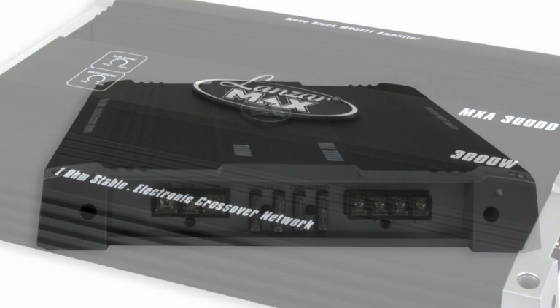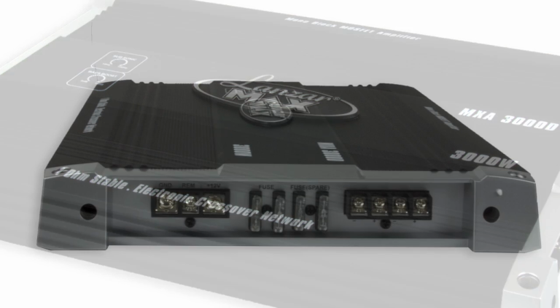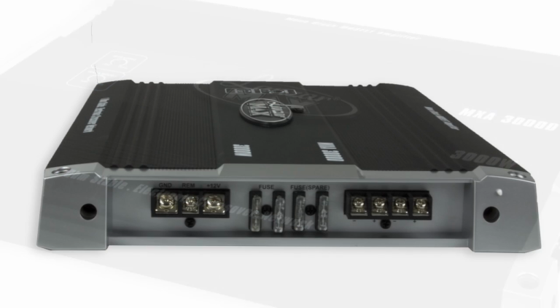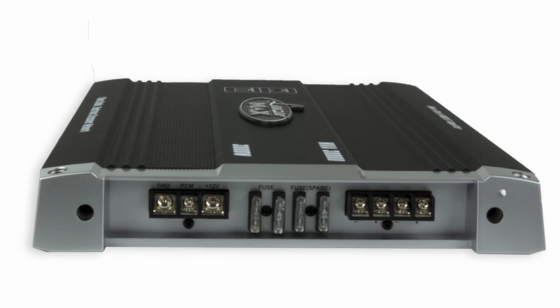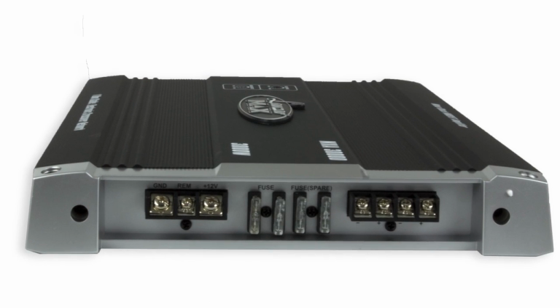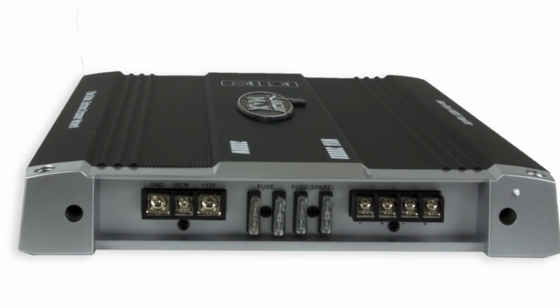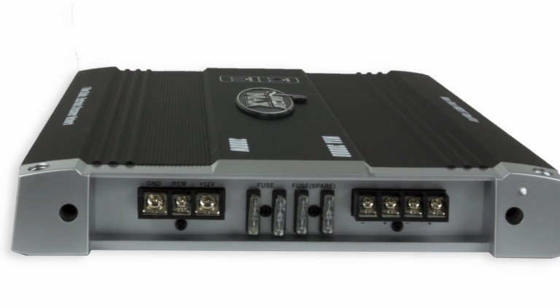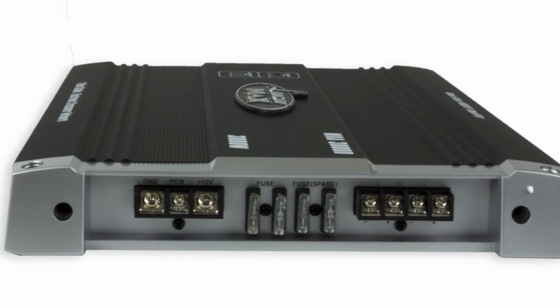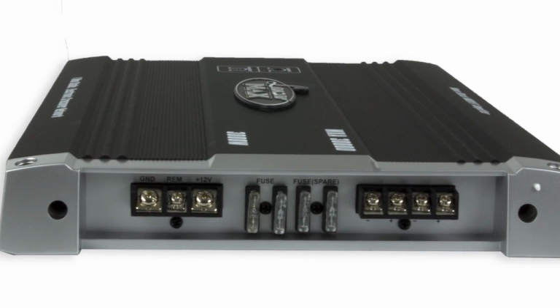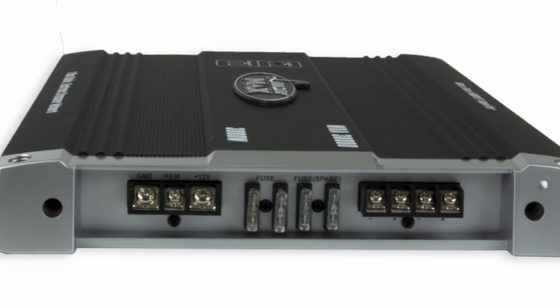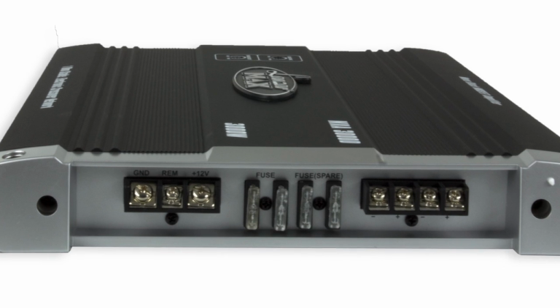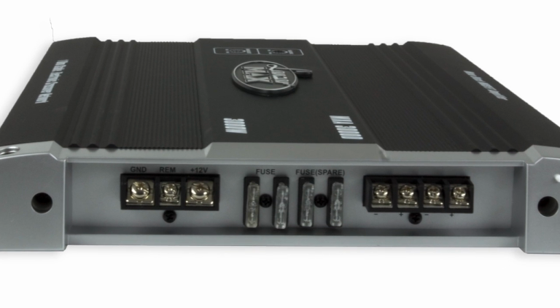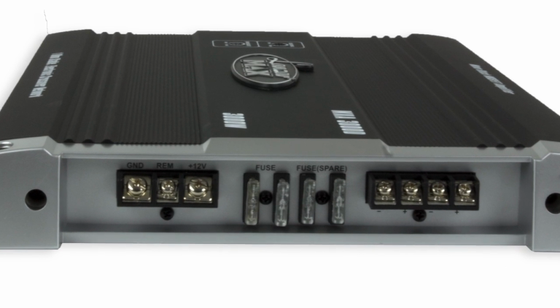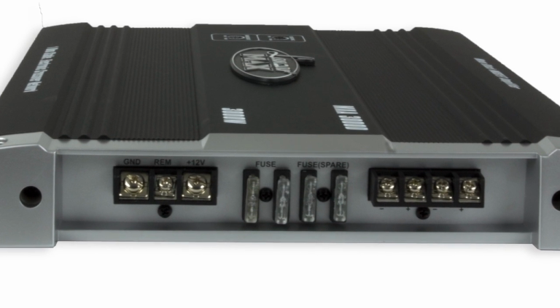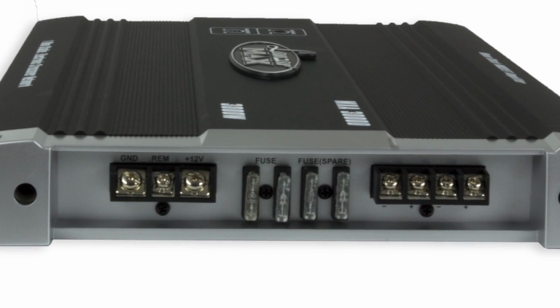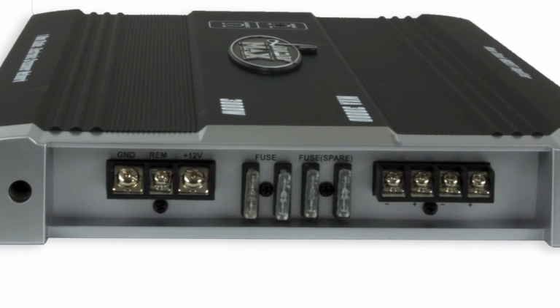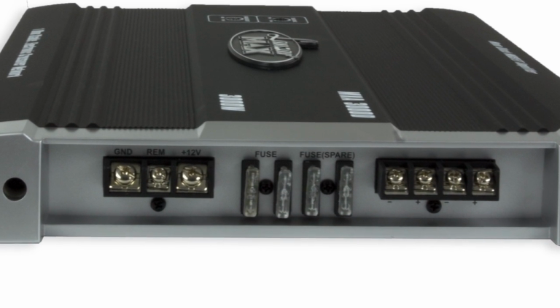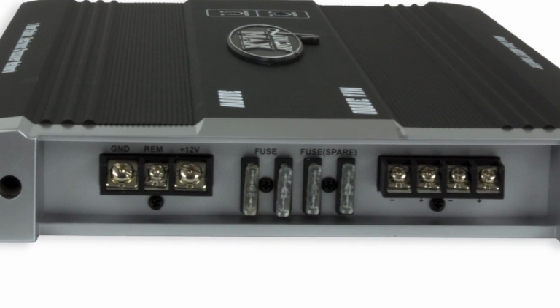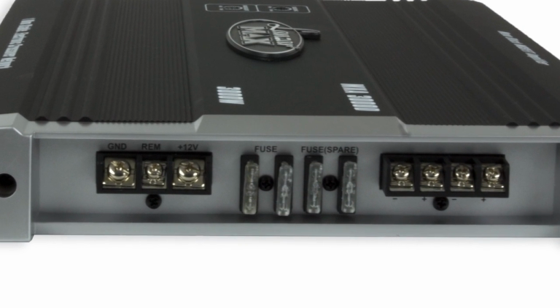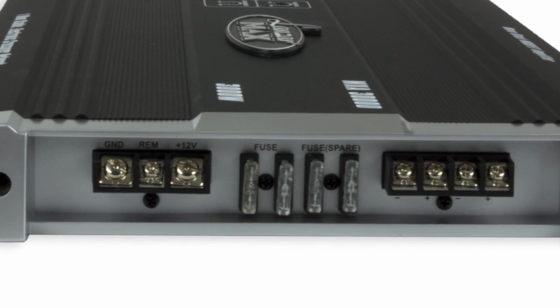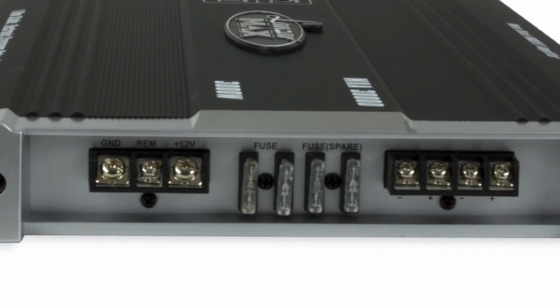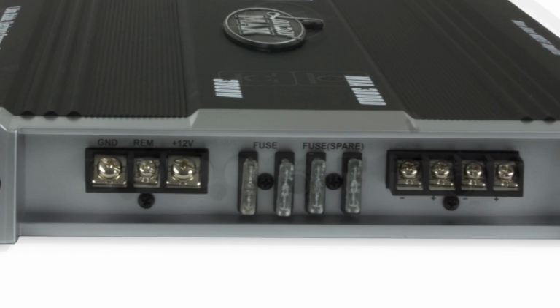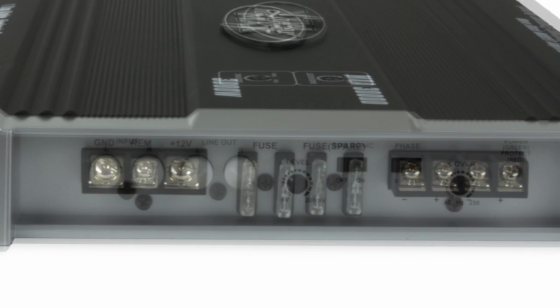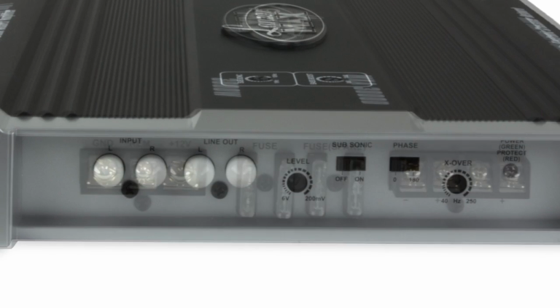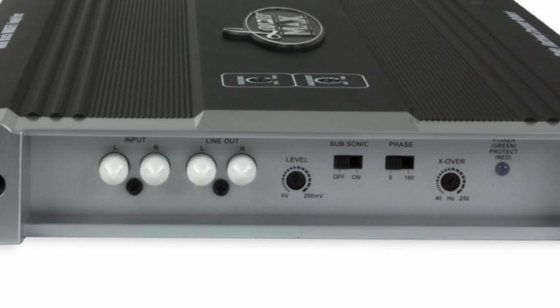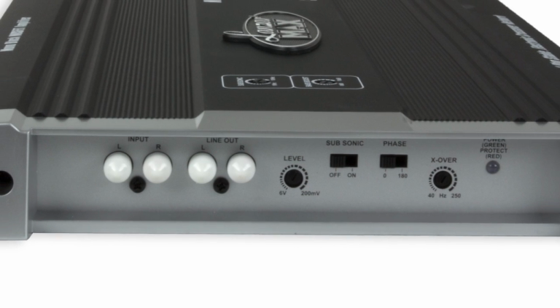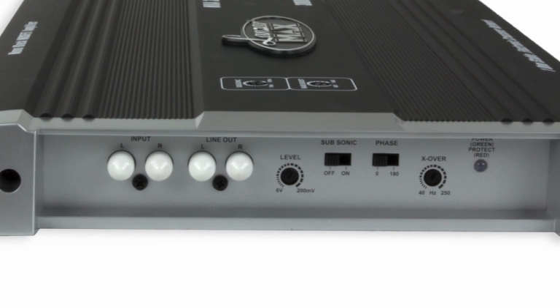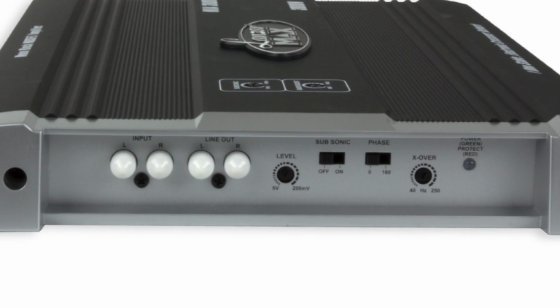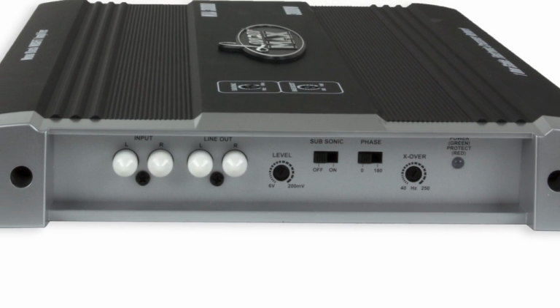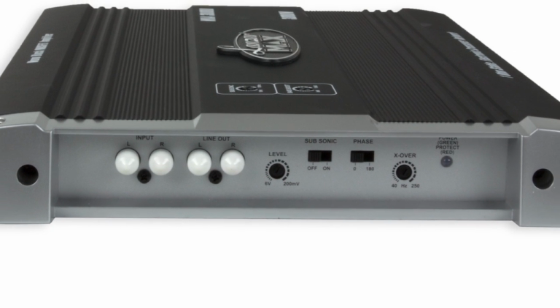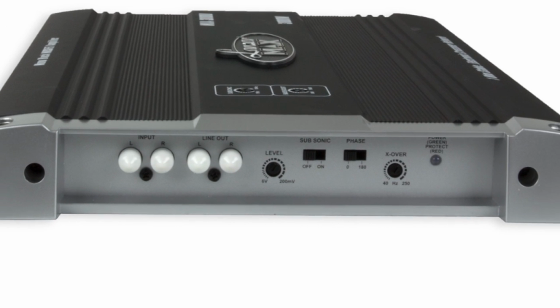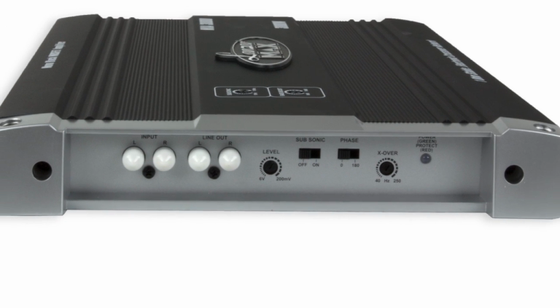It has power and protection indicators, as well as a custom terminal block for speaker connection. It also has a slim design for easy installation.